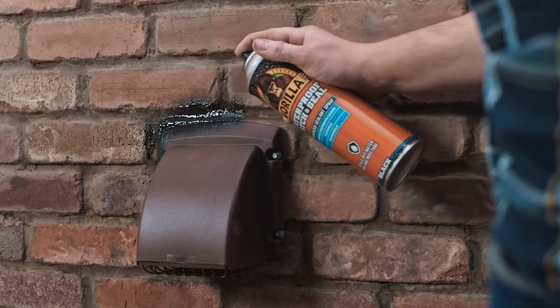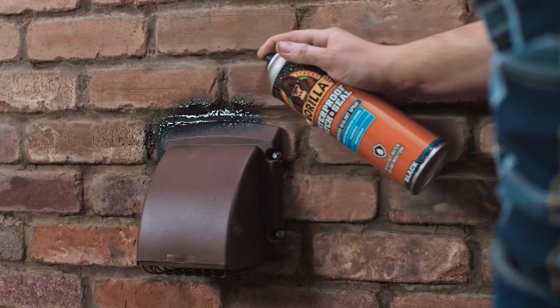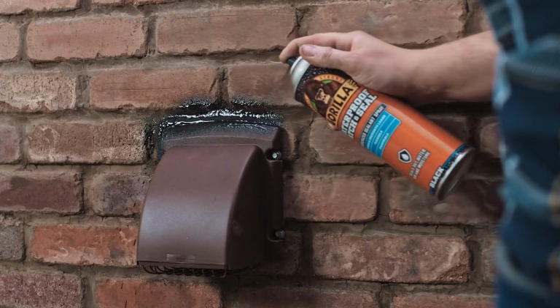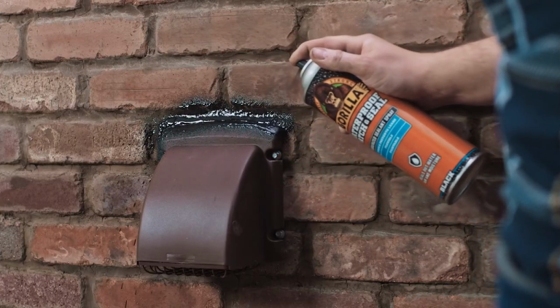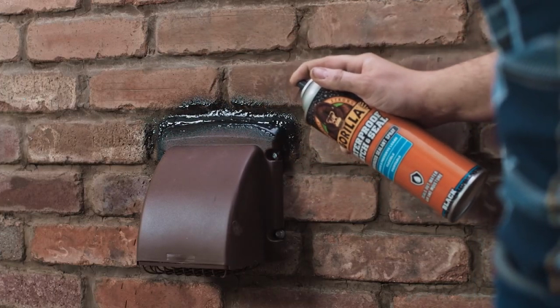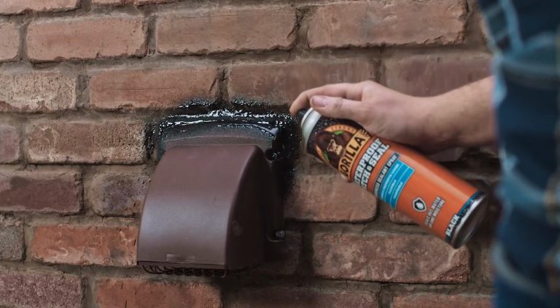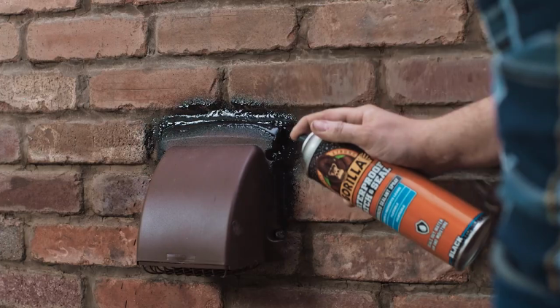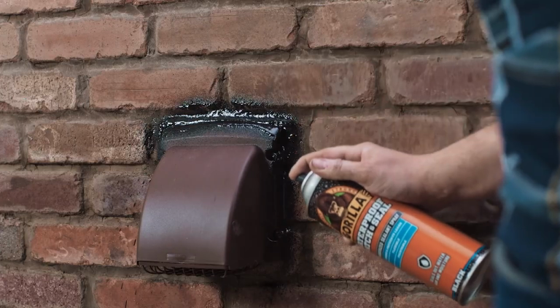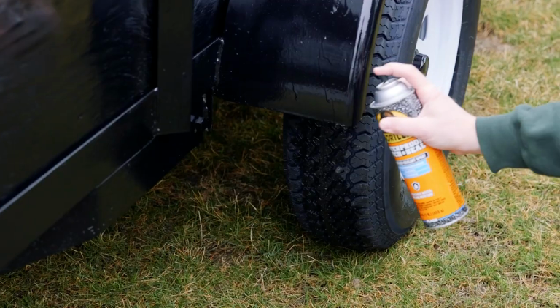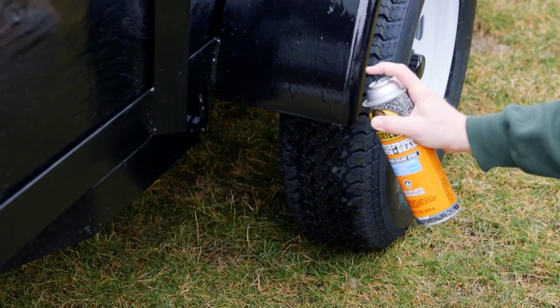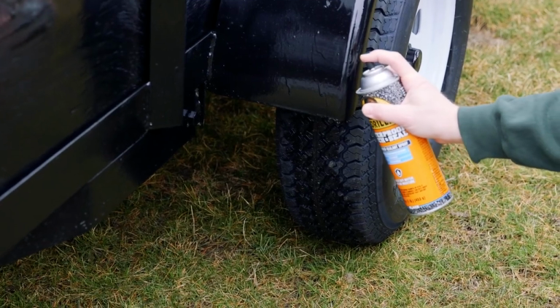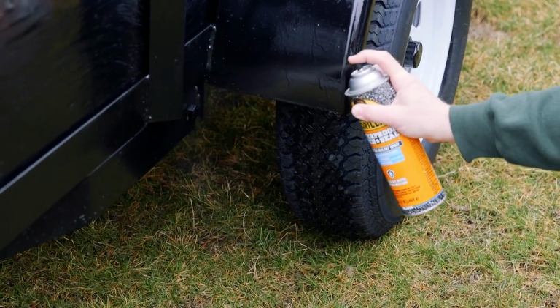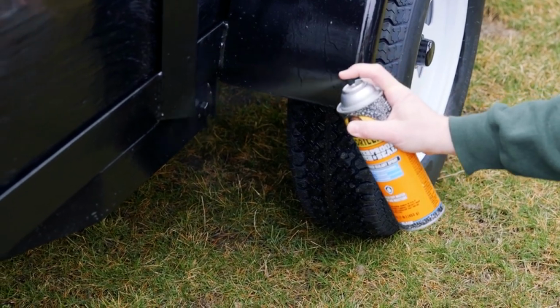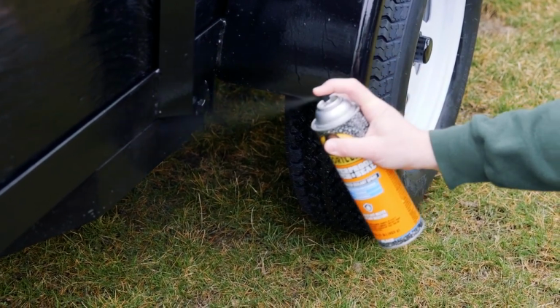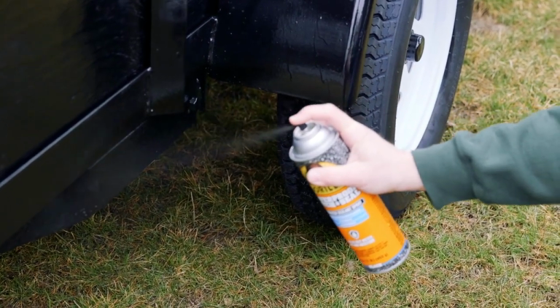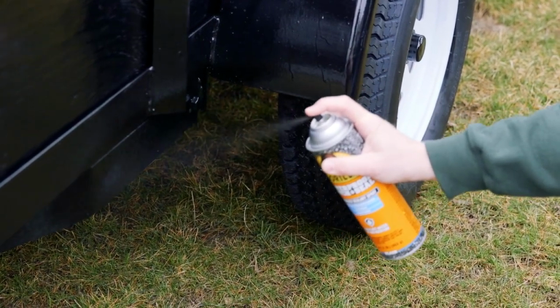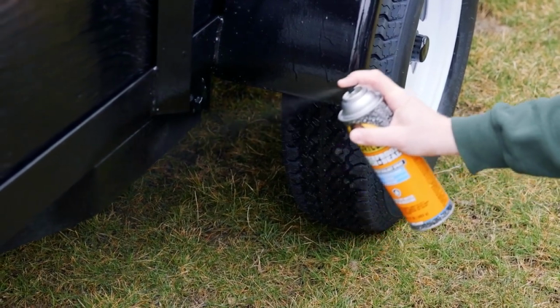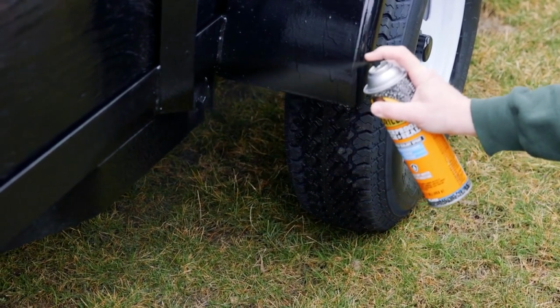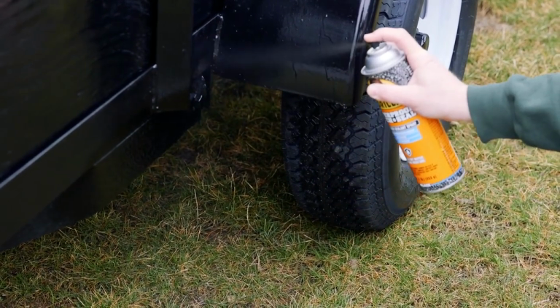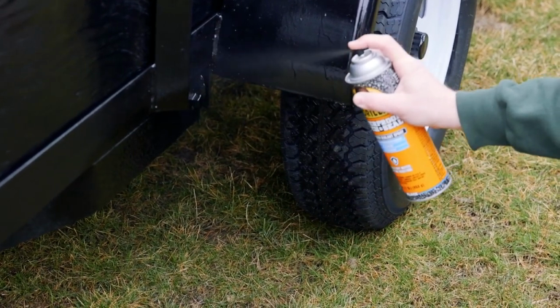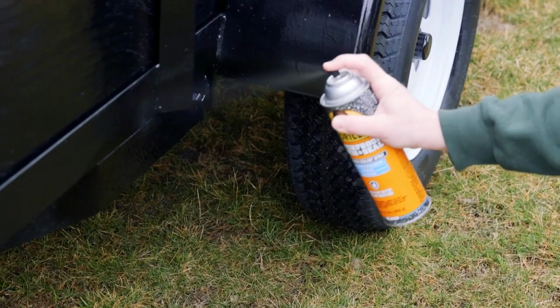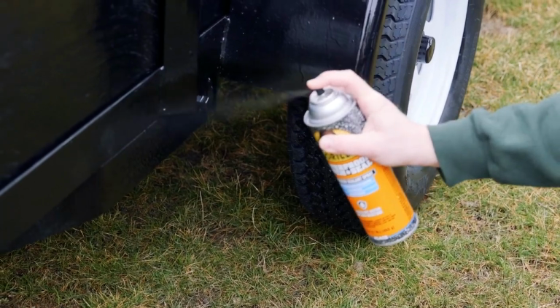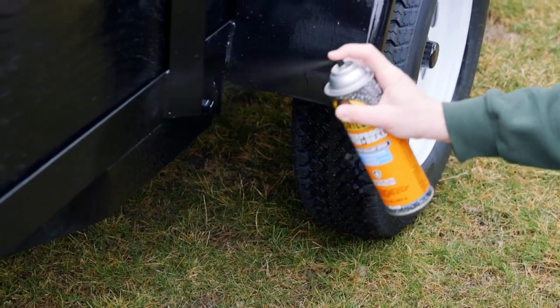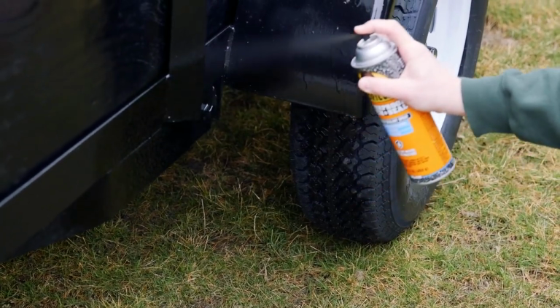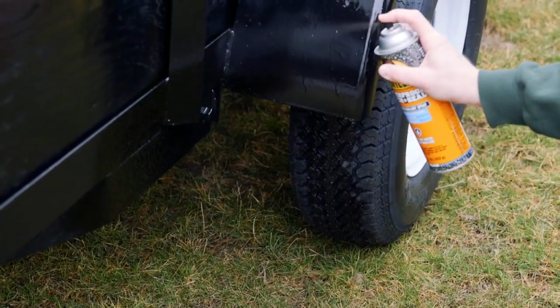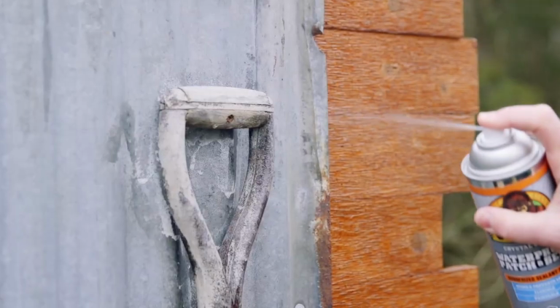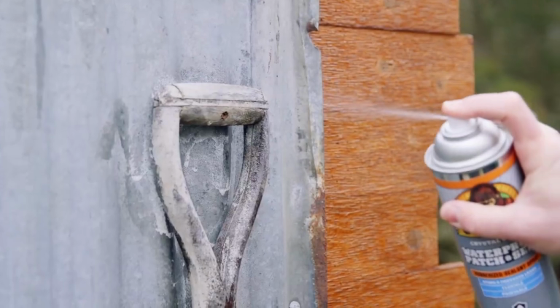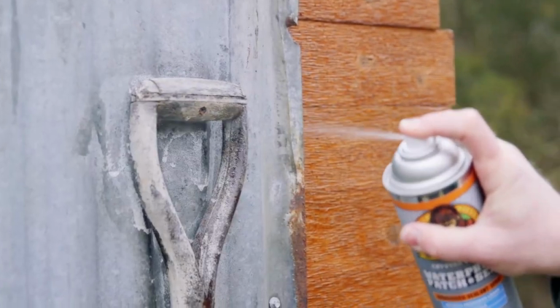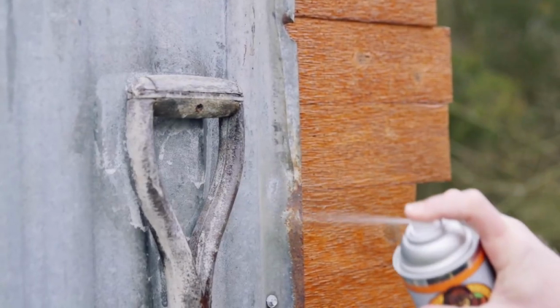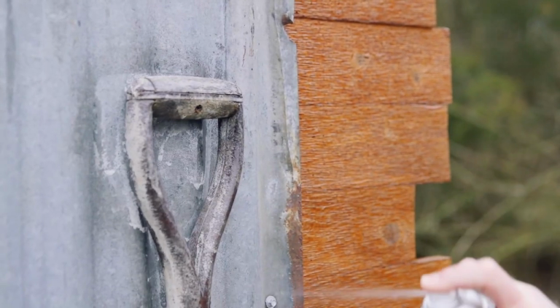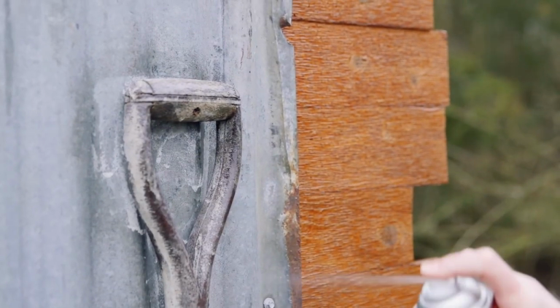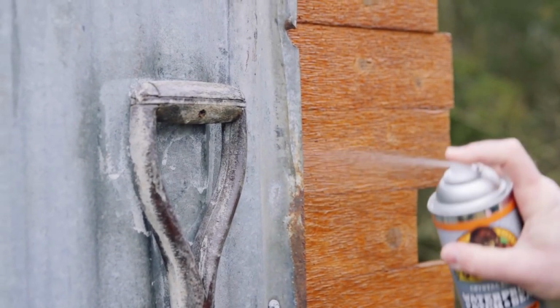The easy to use can provides a clean even coat when fixing your leaky roofs and gutters. Our self-leveling formula smoothly covers small gaps and cracks ensuring a watertight seal. When dried,